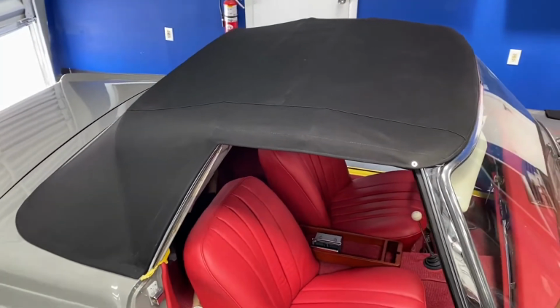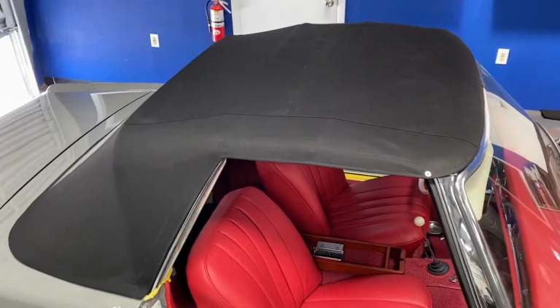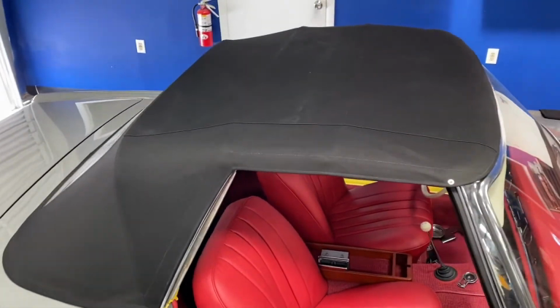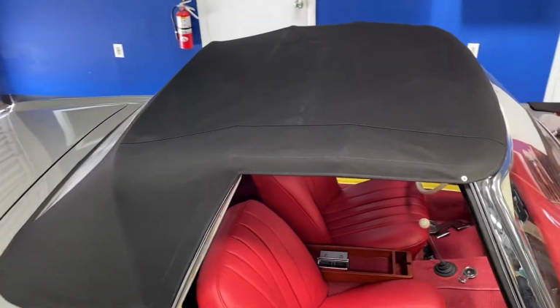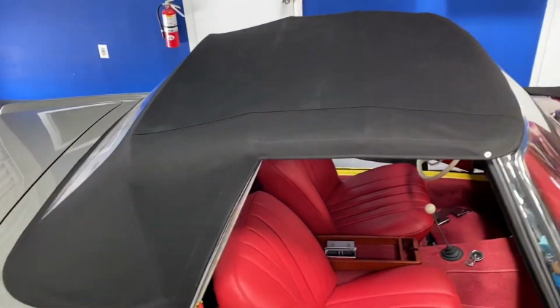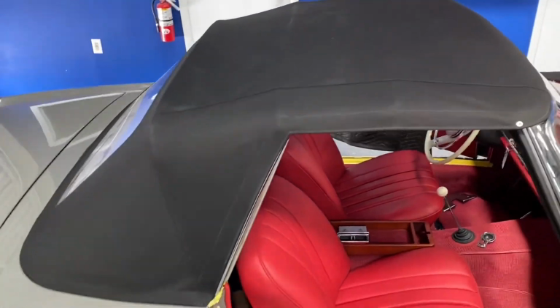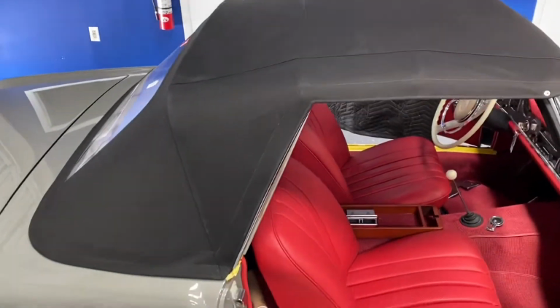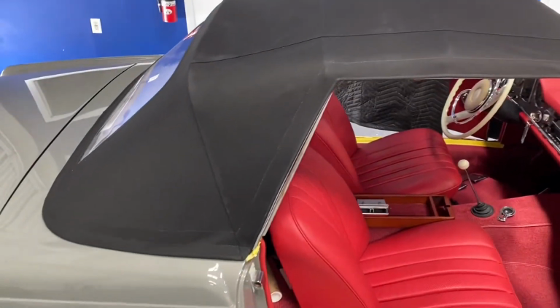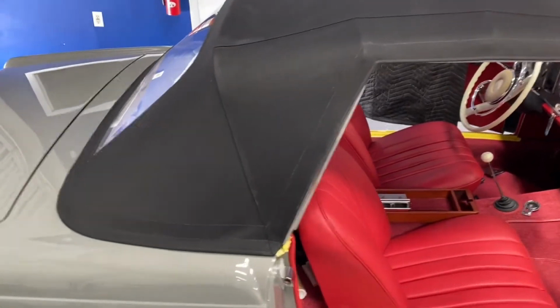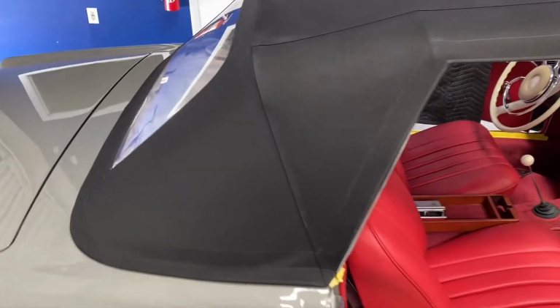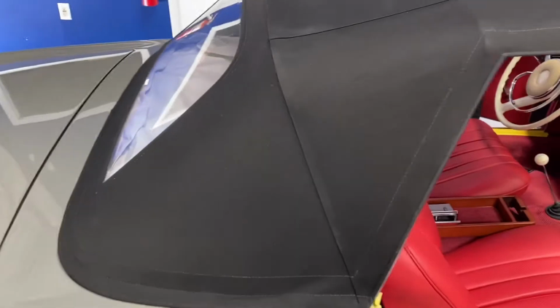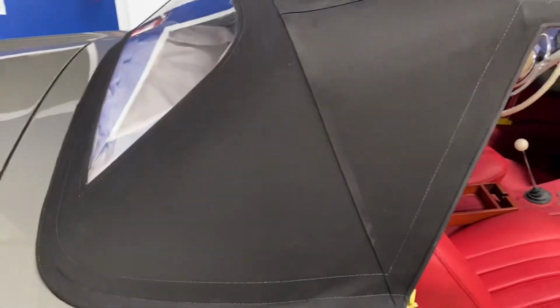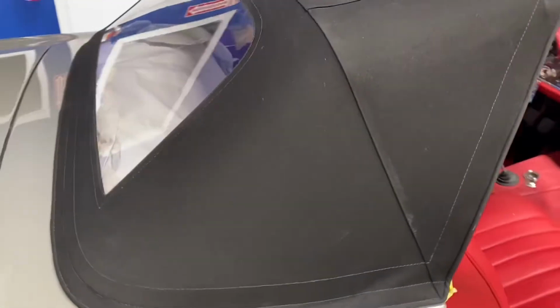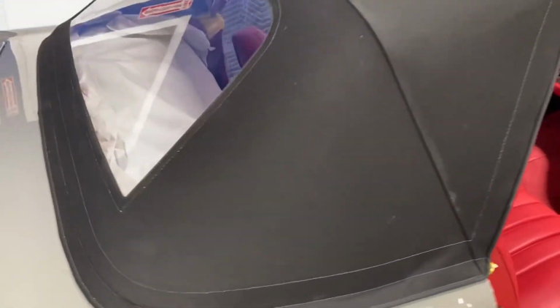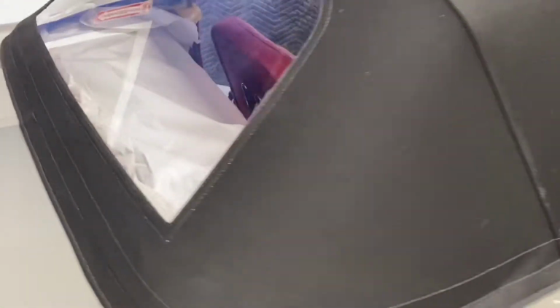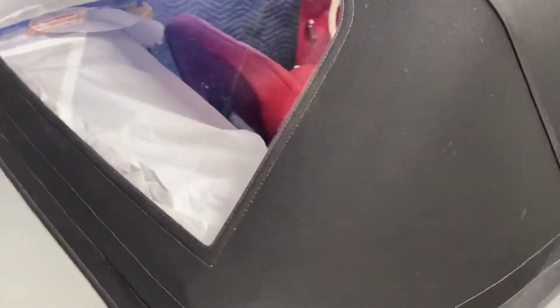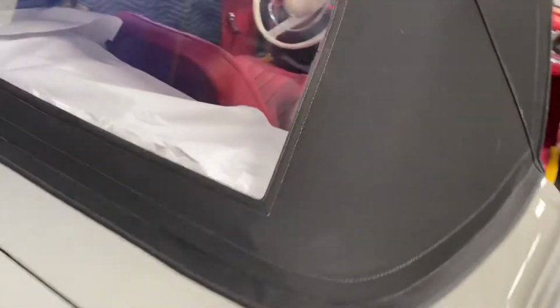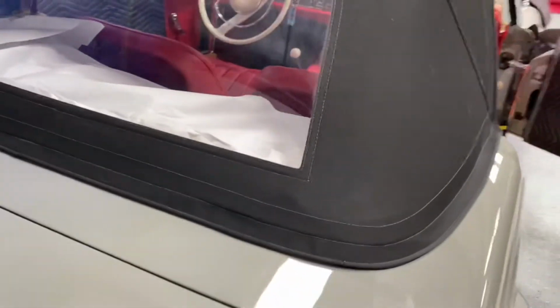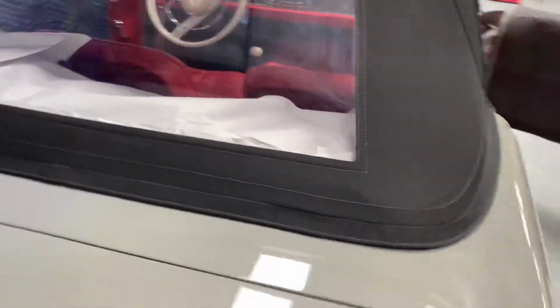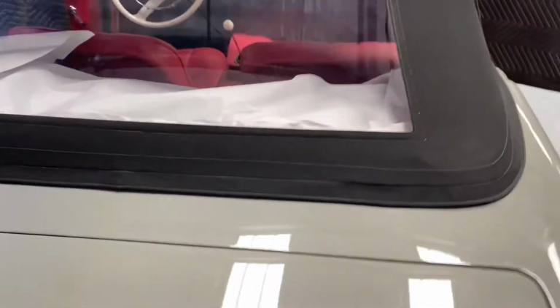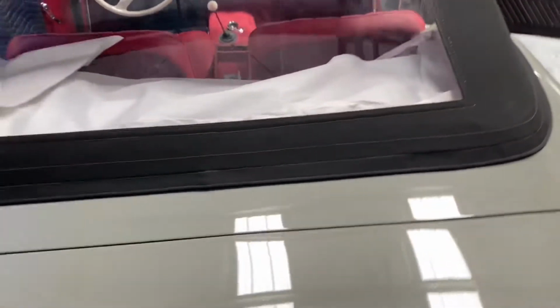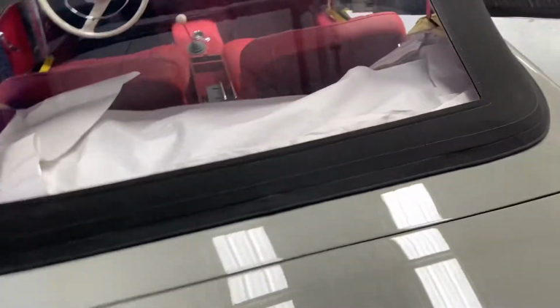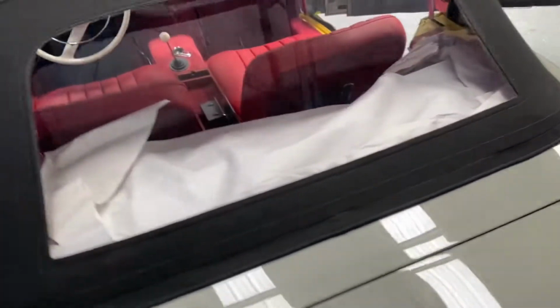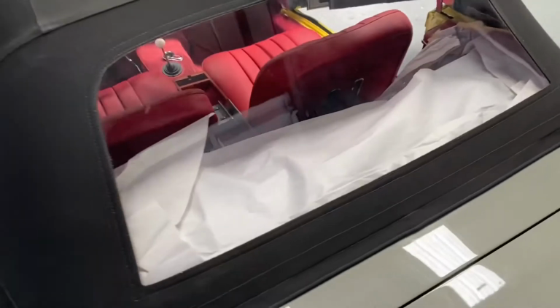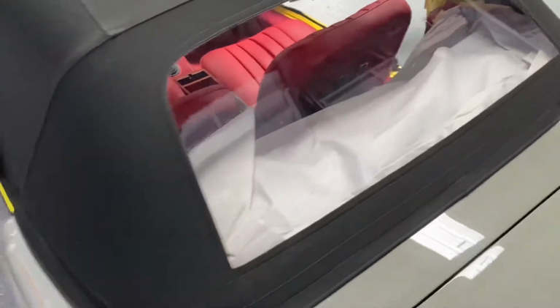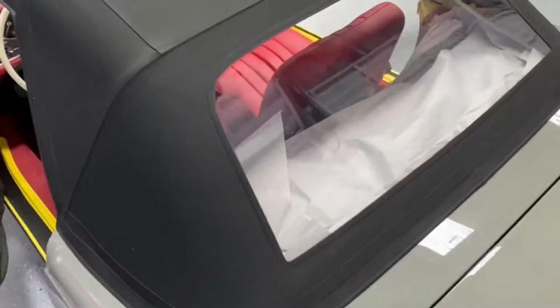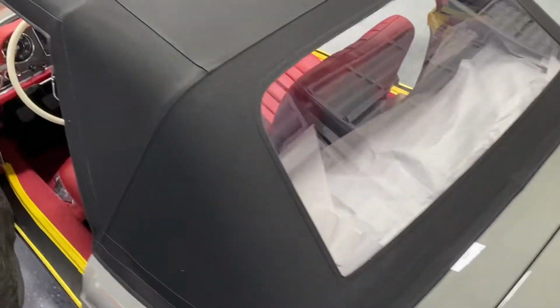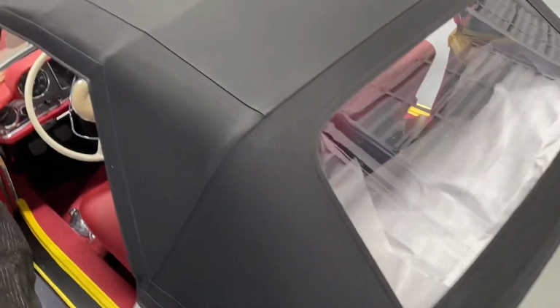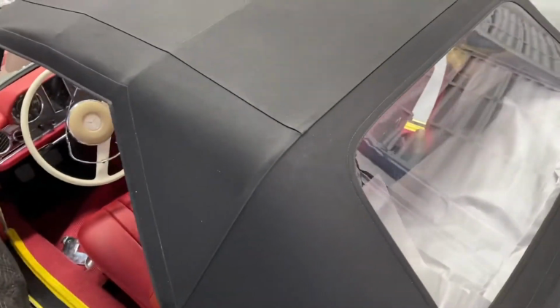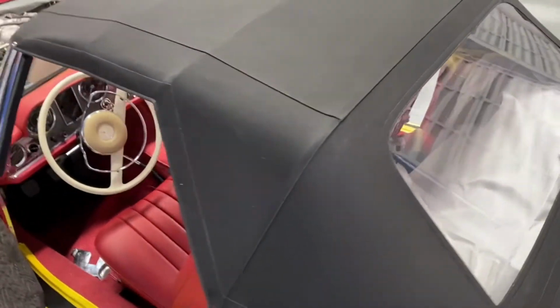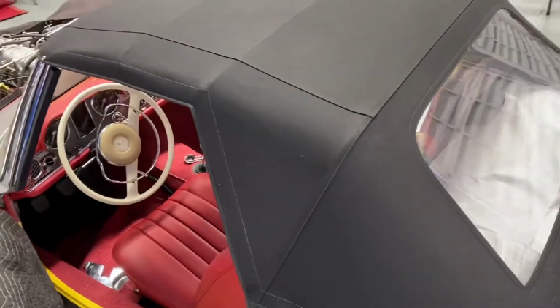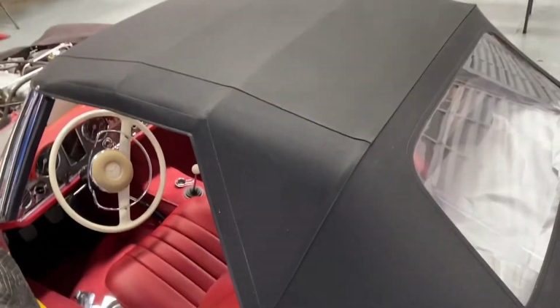The top has been fully installed. It is nicely stretched and beautifully done. Check out this new soft top.